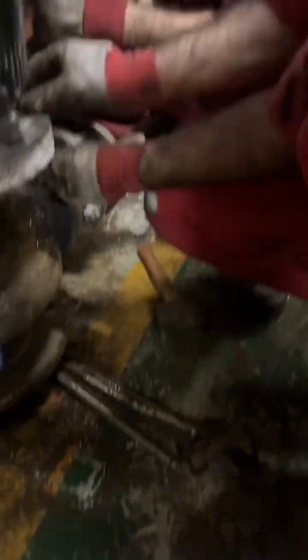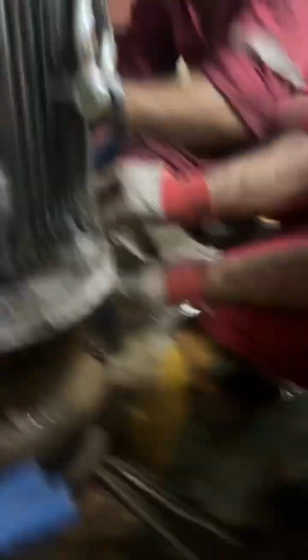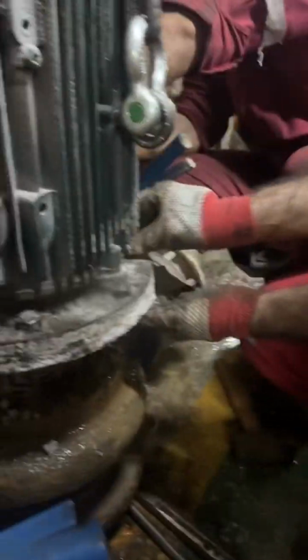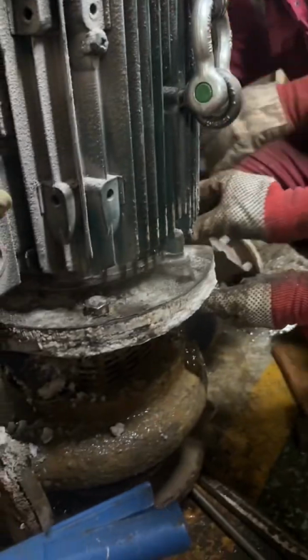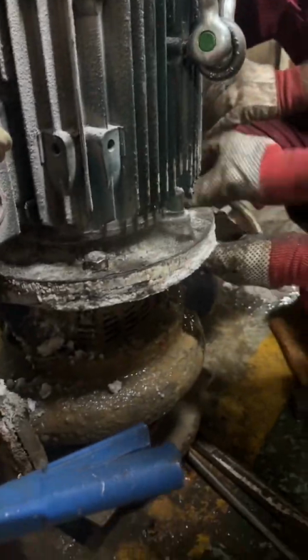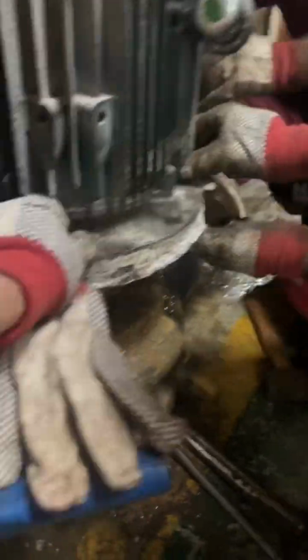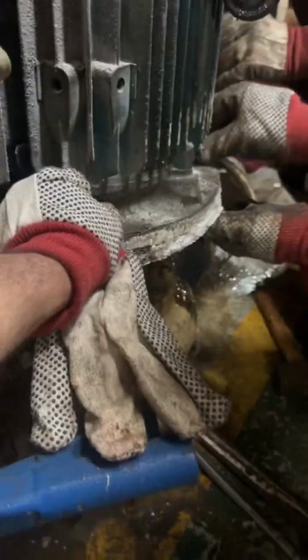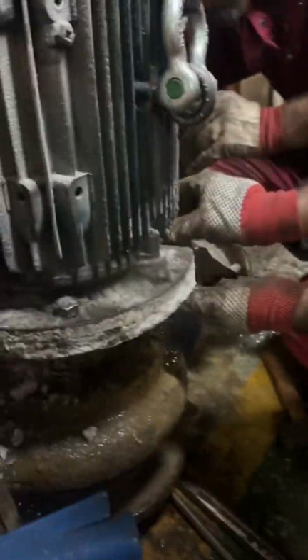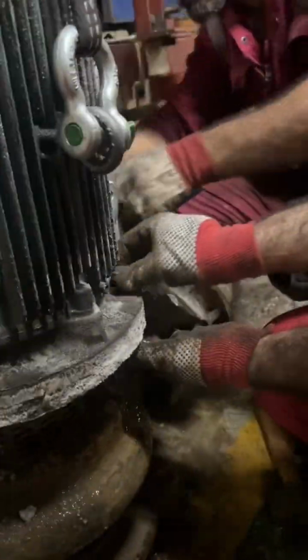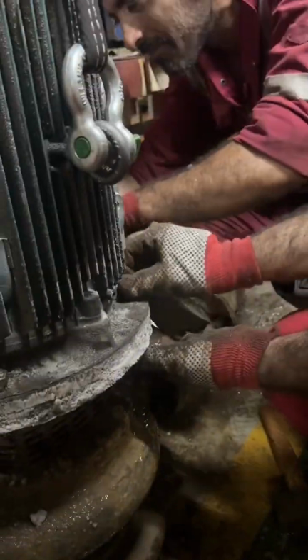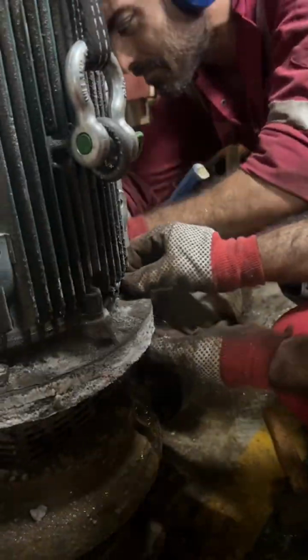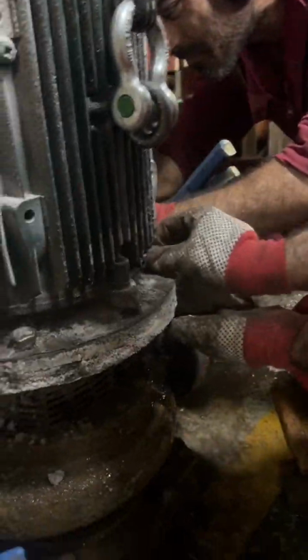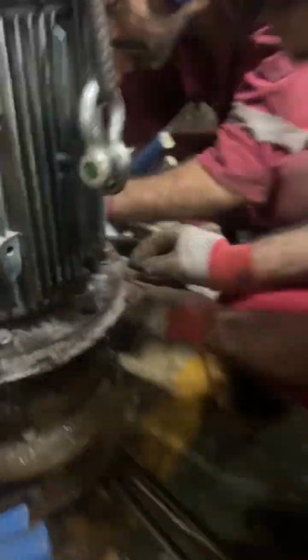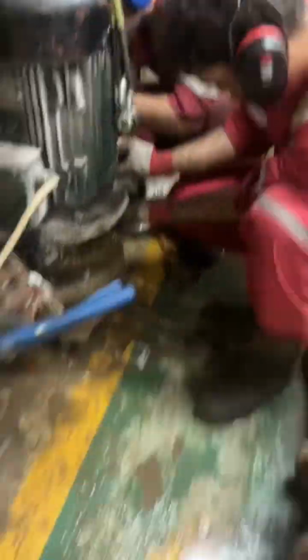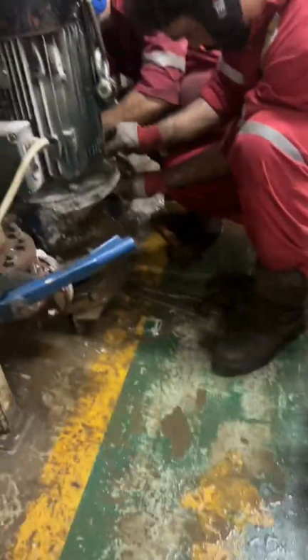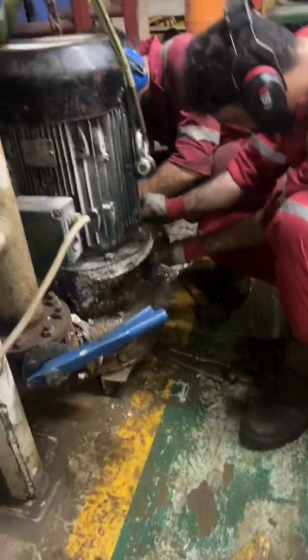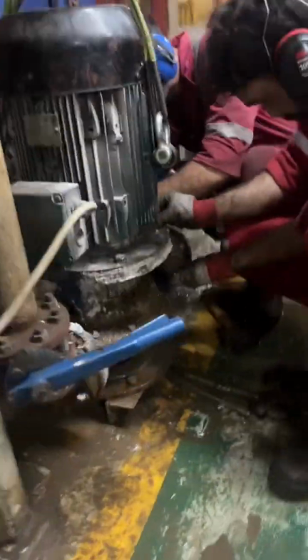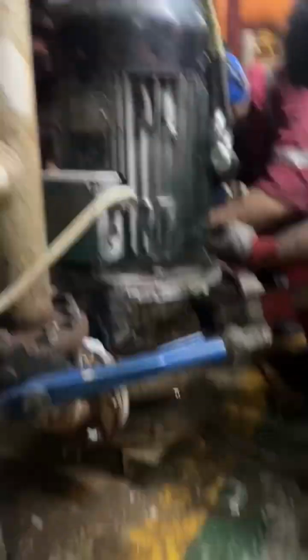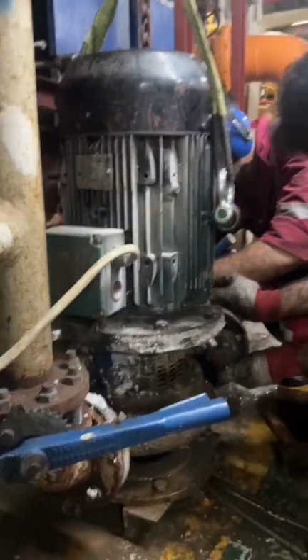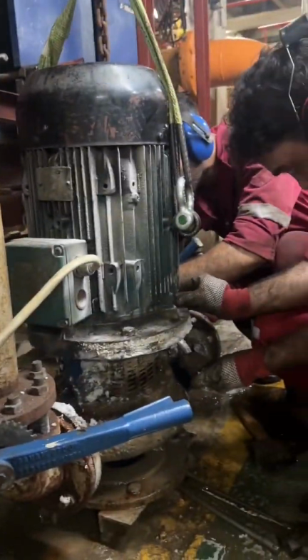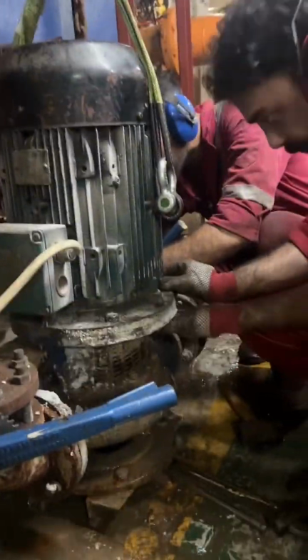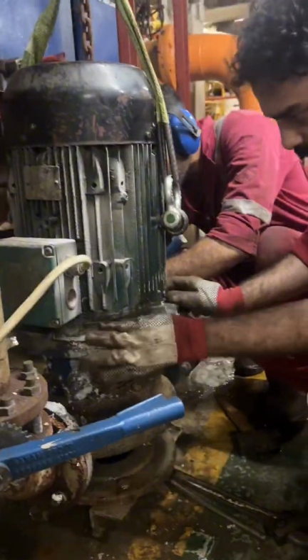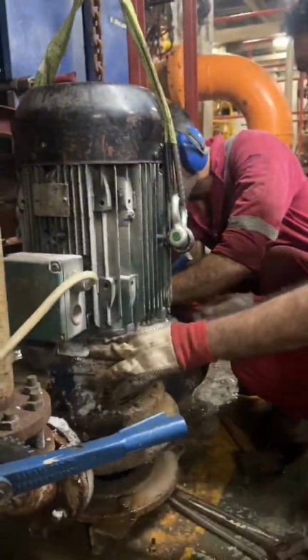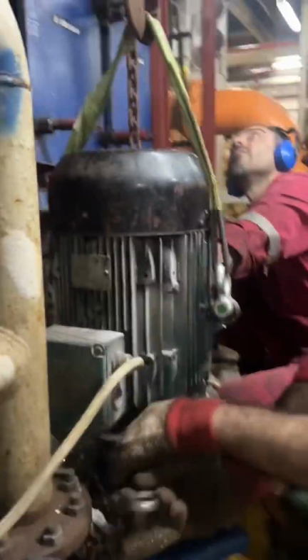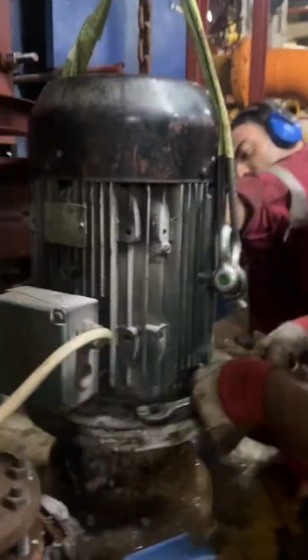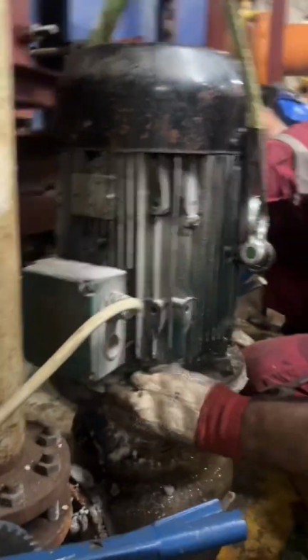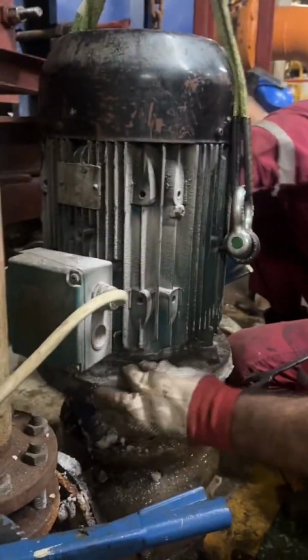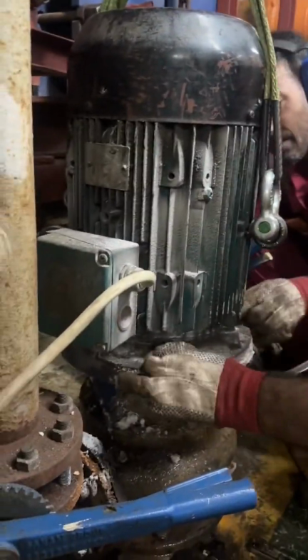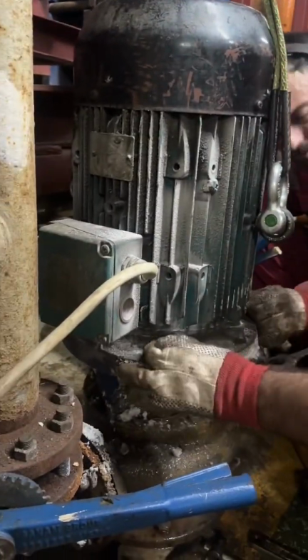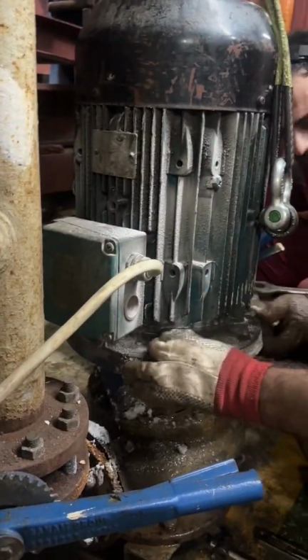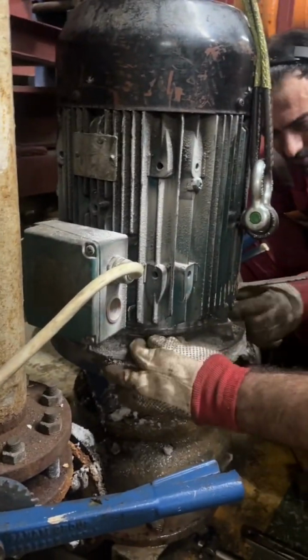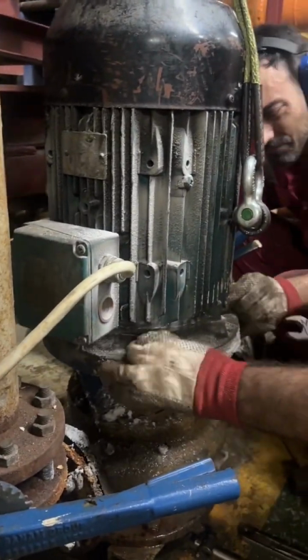The circulation pump was shut down, electrically and mechanically isolated, and separation of the motor from the pump began. All lockouts and permits were applied and verified.